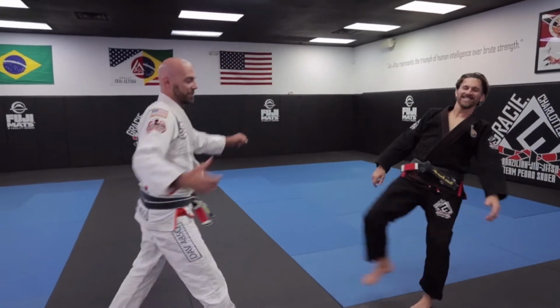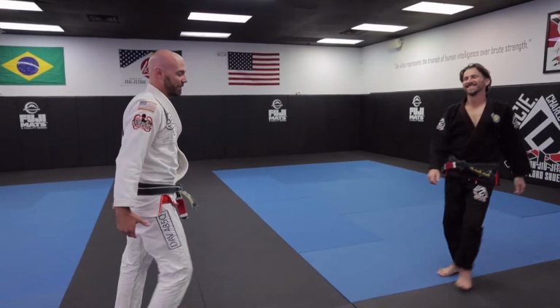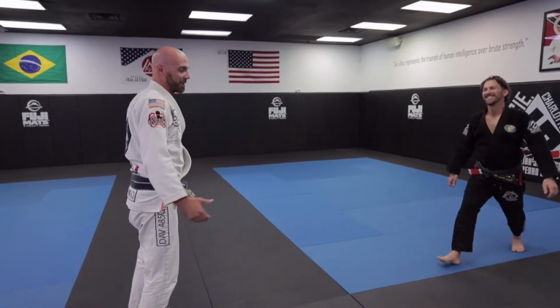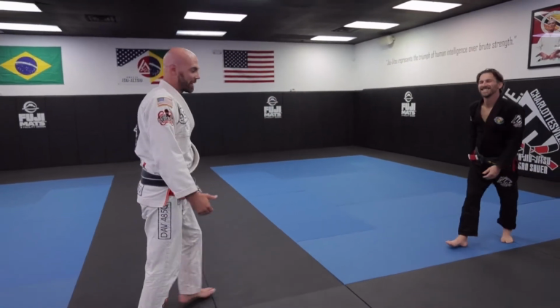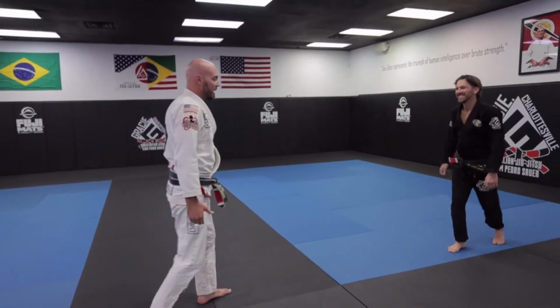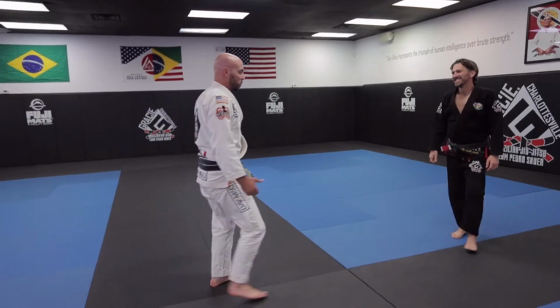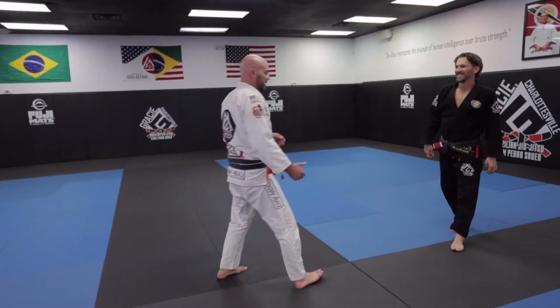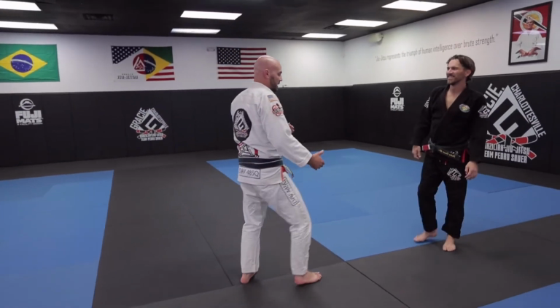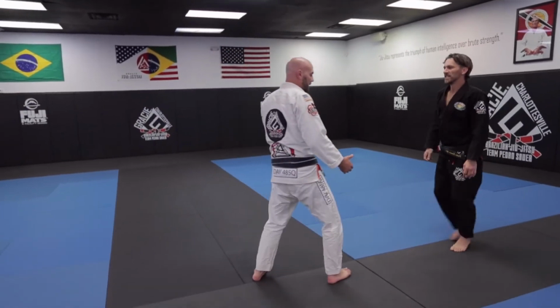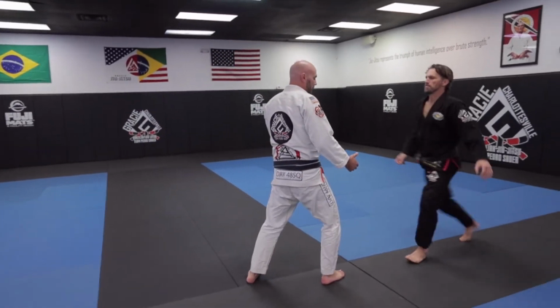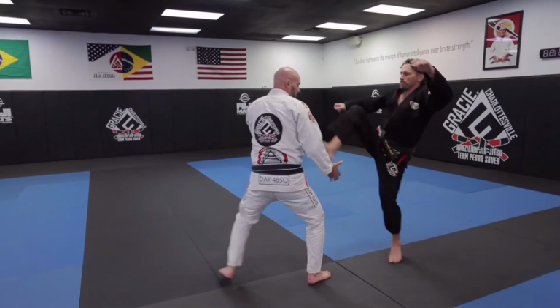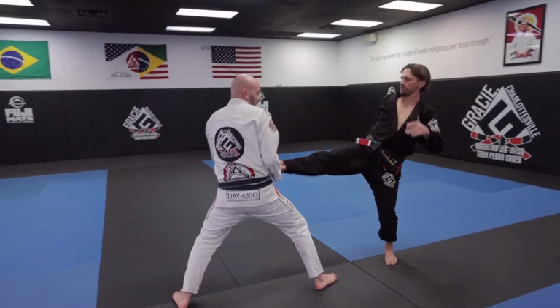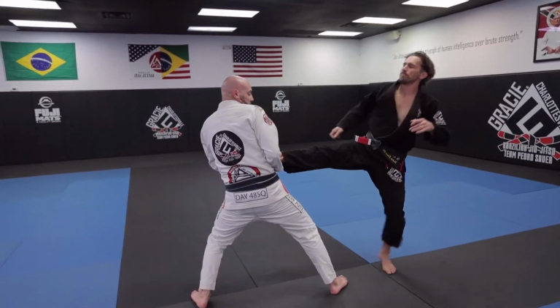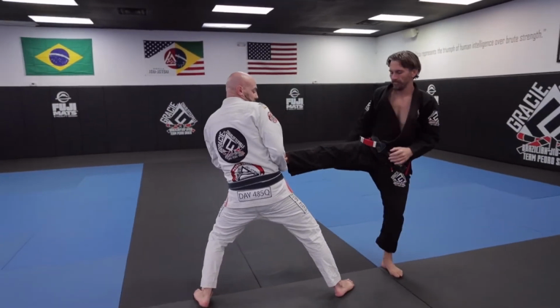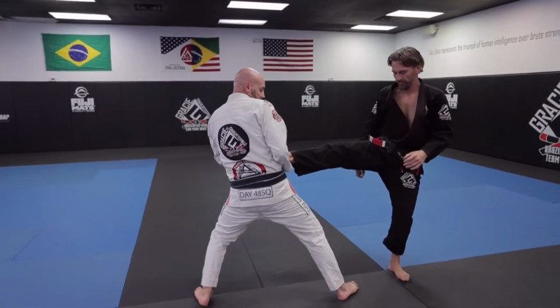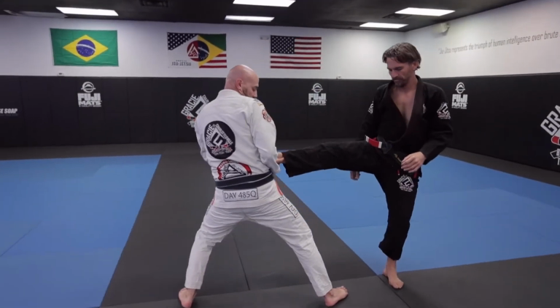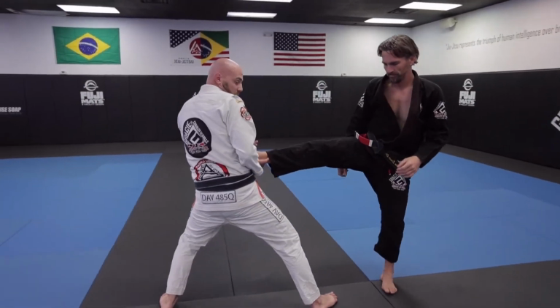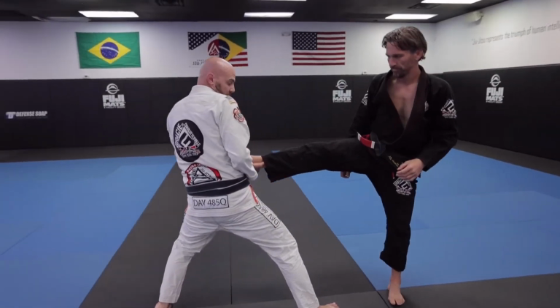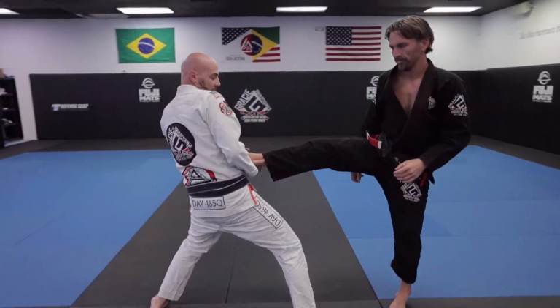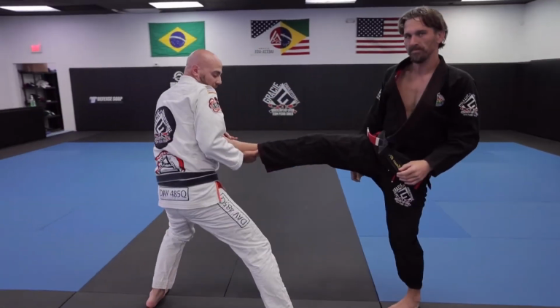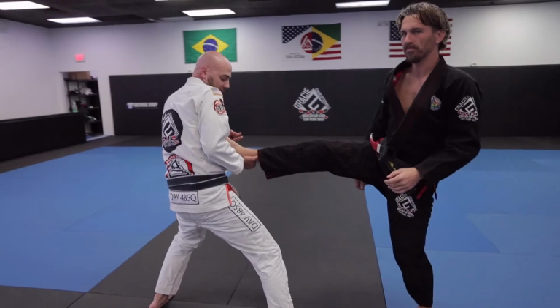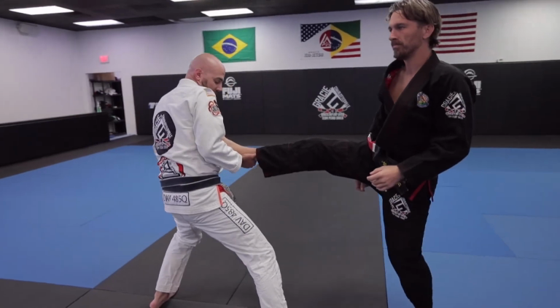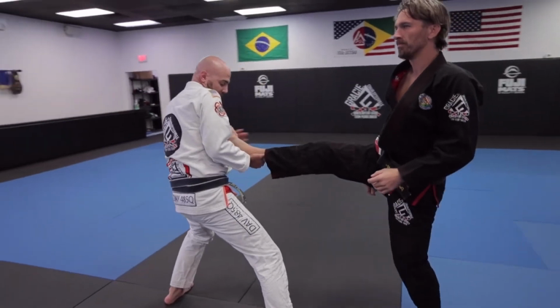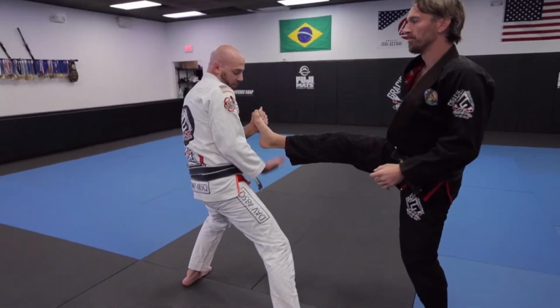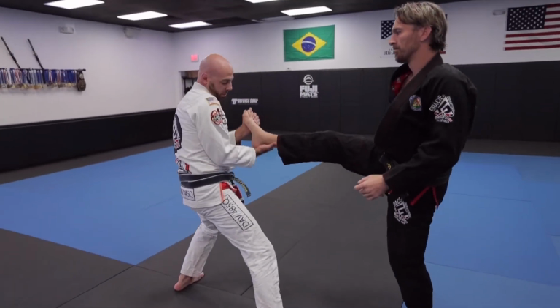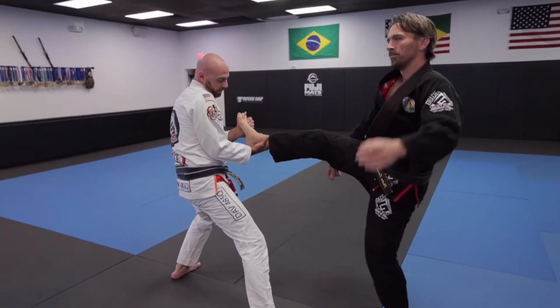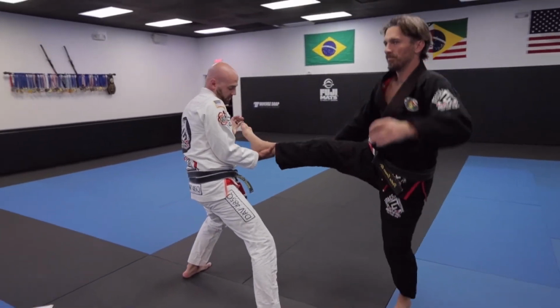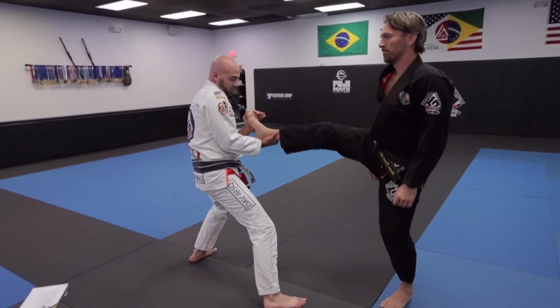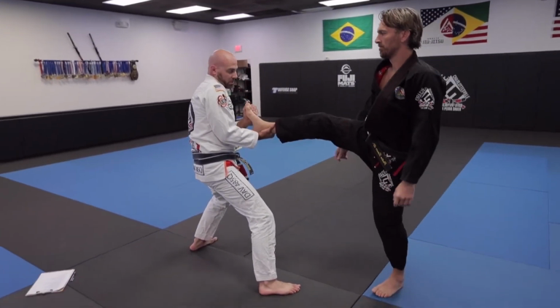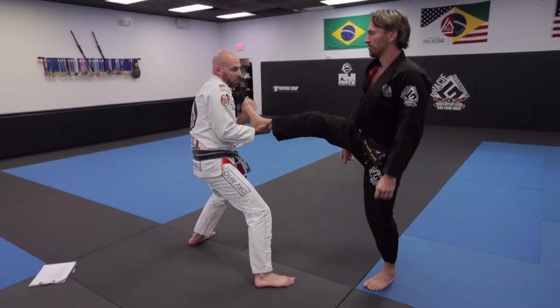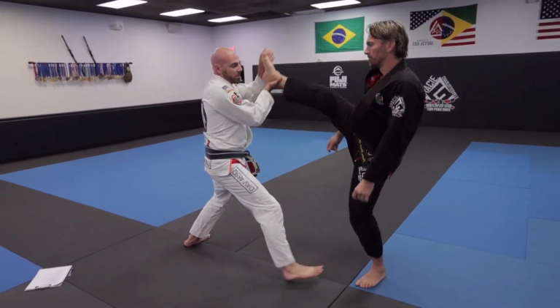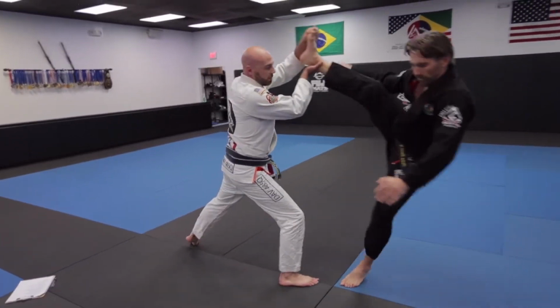Obviously you don't want to get caught with that. So right as it goes to kick me, I'm going to step back like this and kind of absorb it. So I'm getting out of the range. I'm going to grab up under like this, grab the toe, and then just lift.